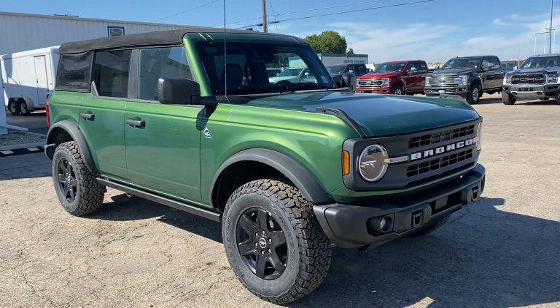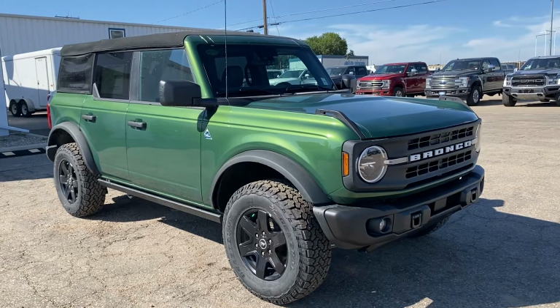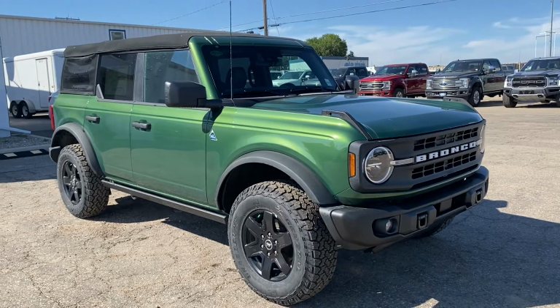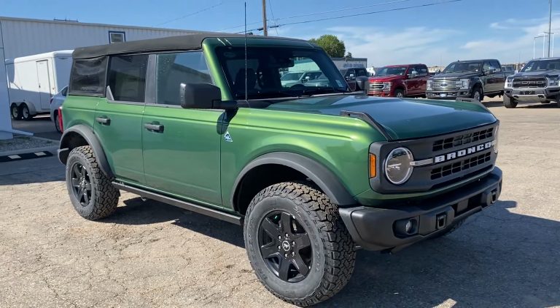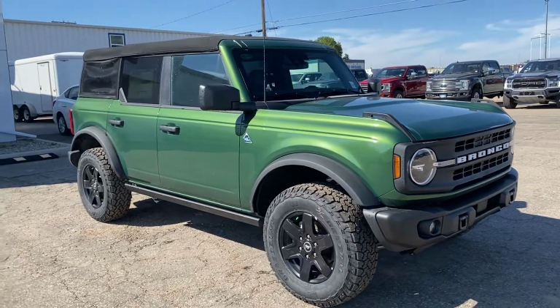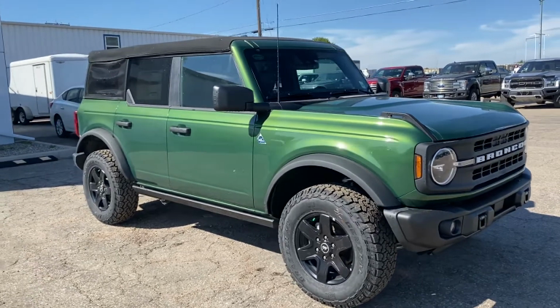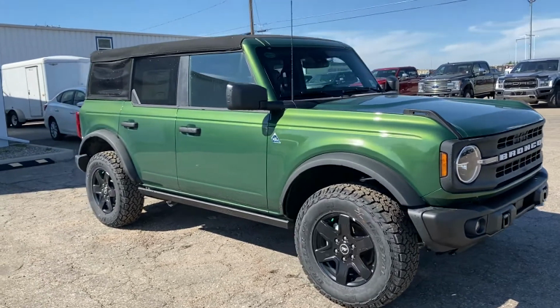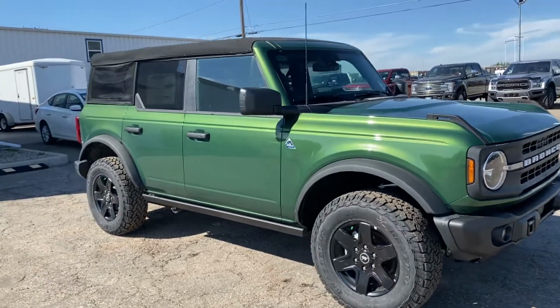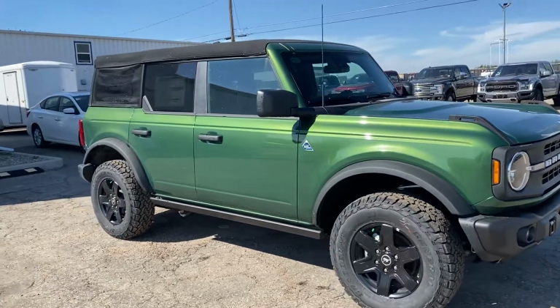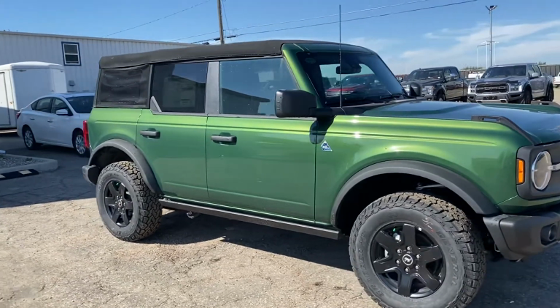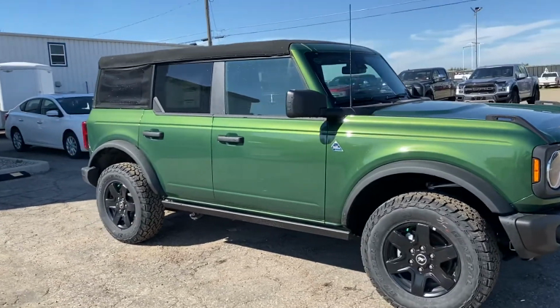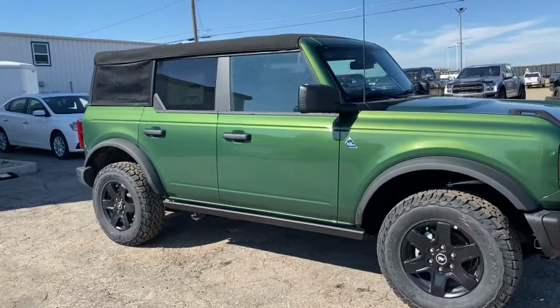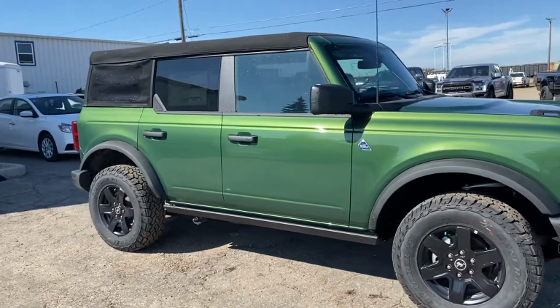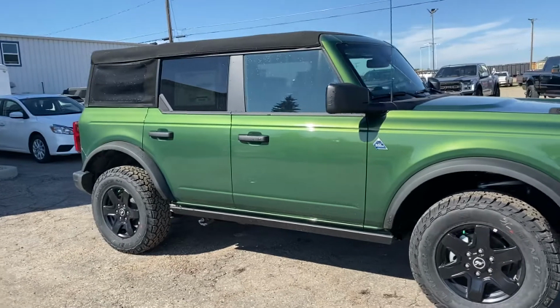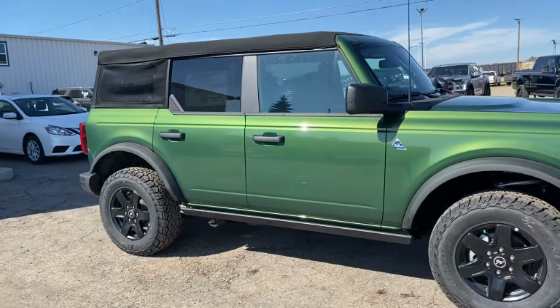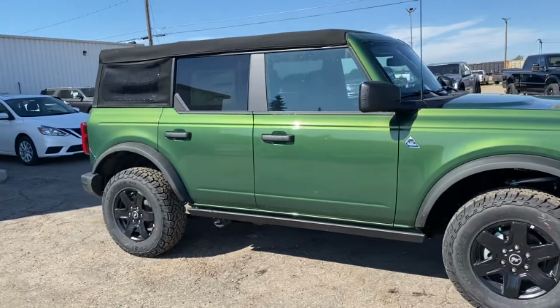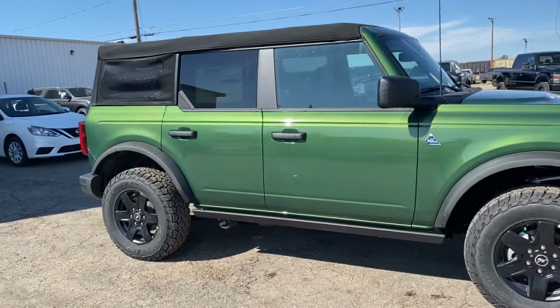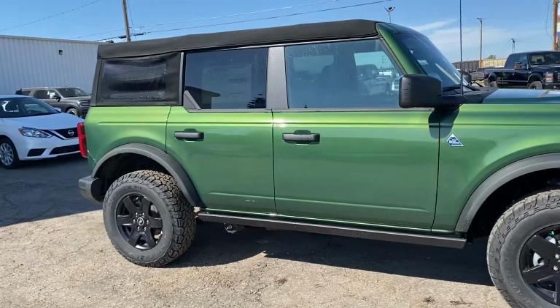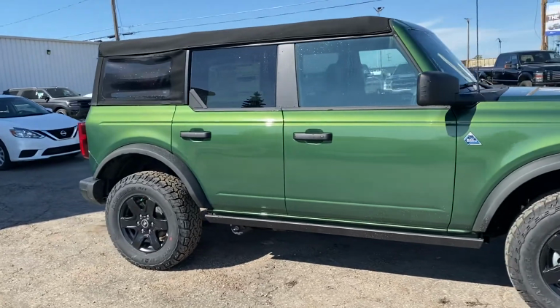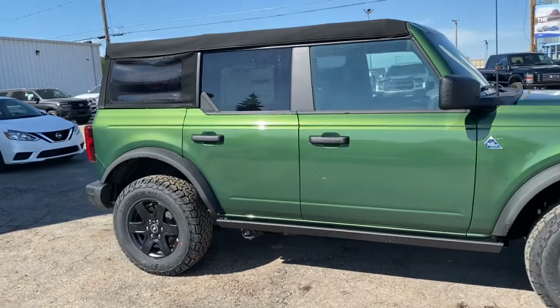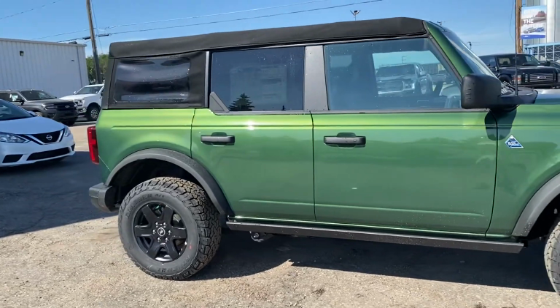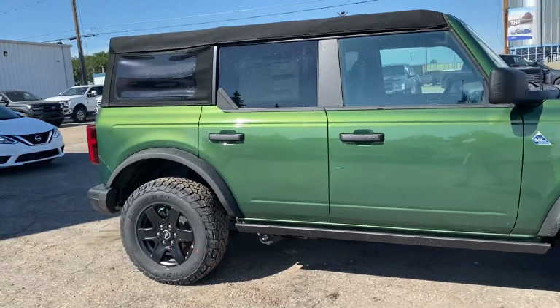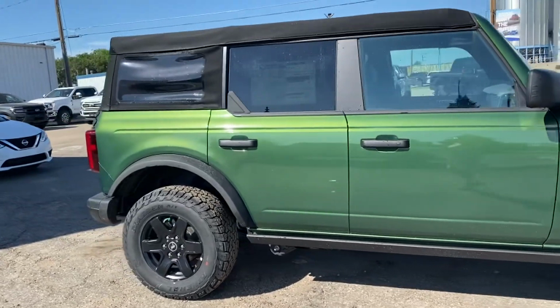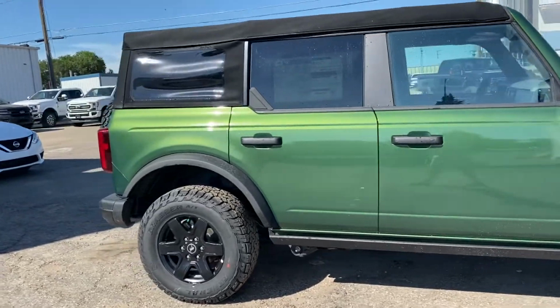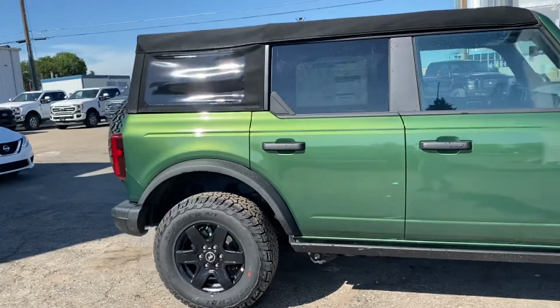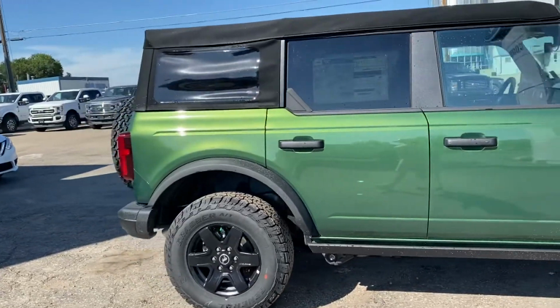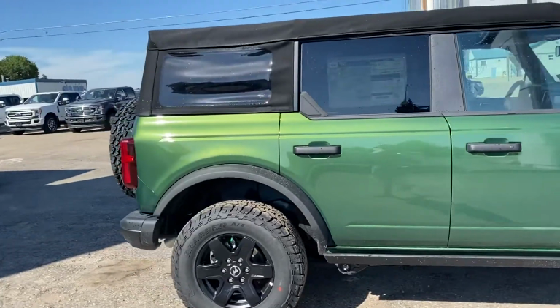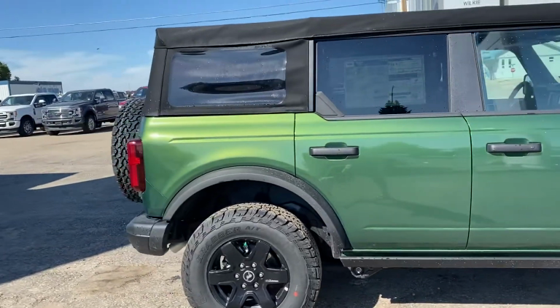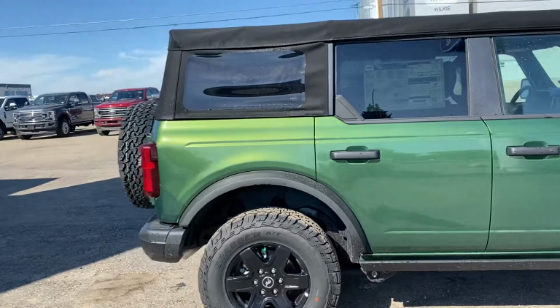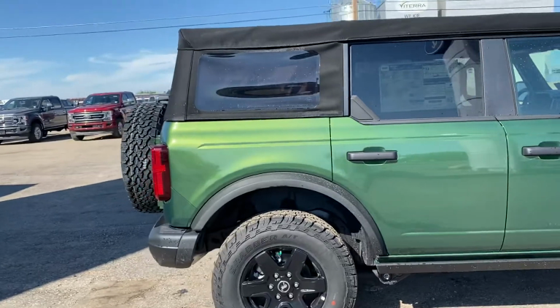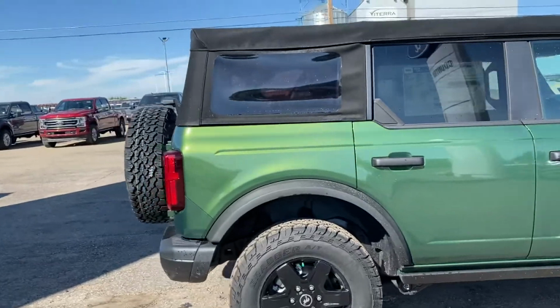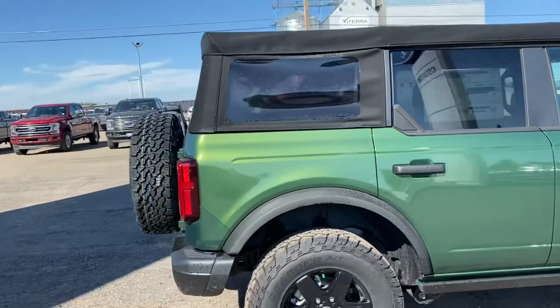Hey, check out this 2022 Ford Bronco Black Diamond in this beautiful green metallic. Probably one of my favorite greens. This is a beautiful vehicle.